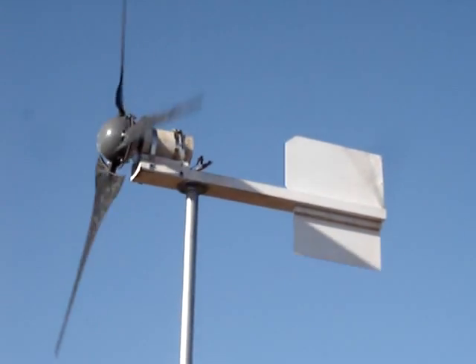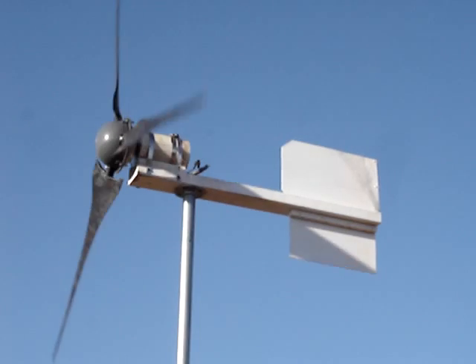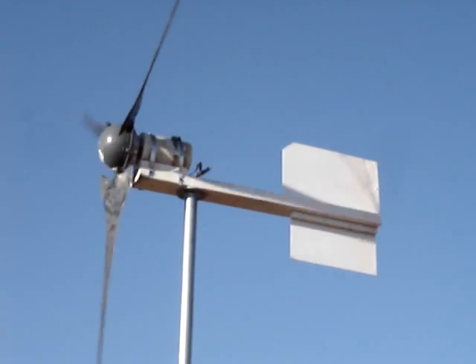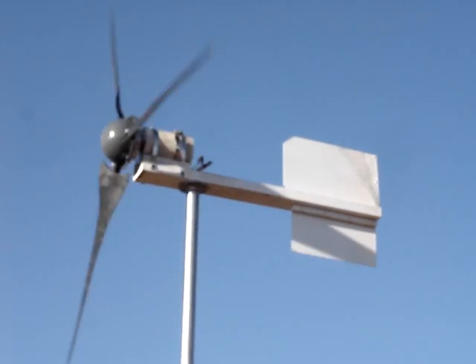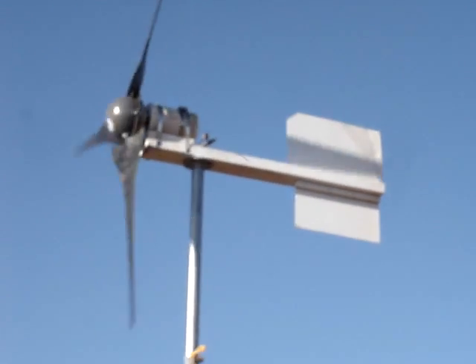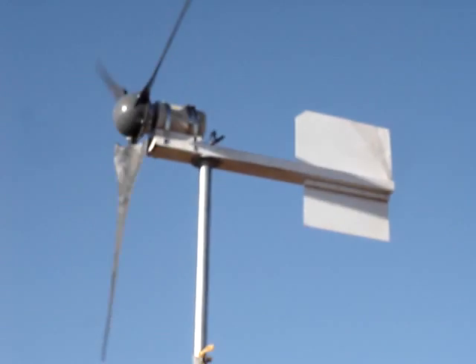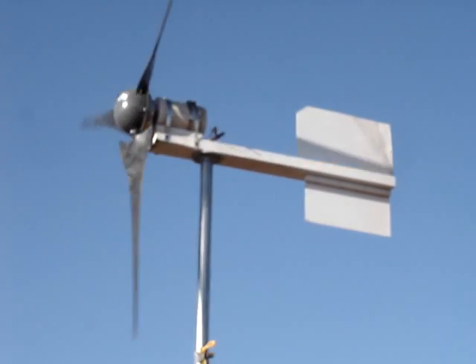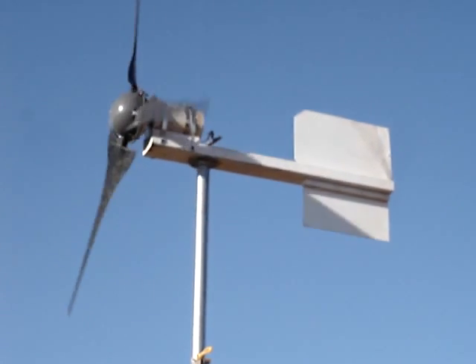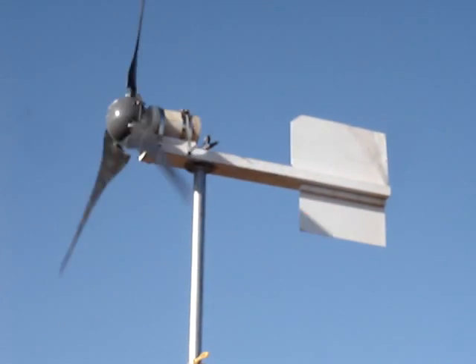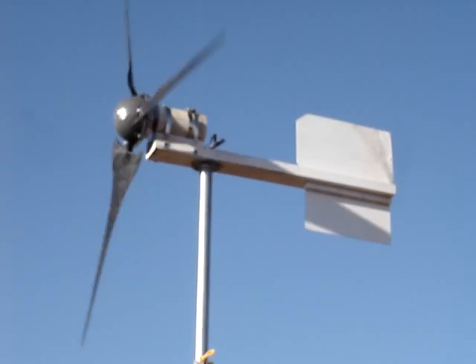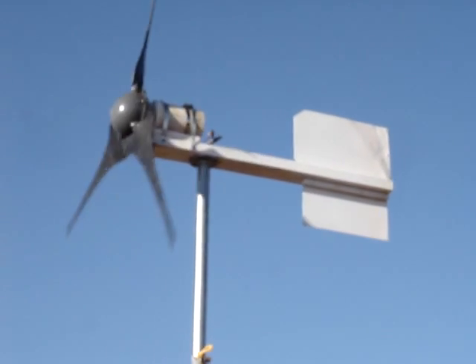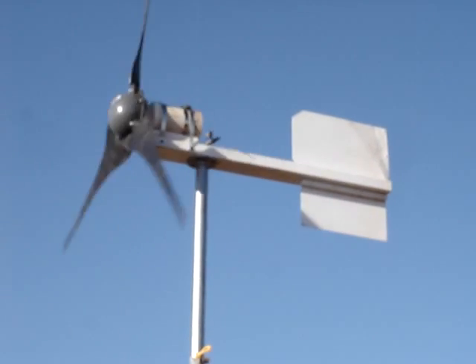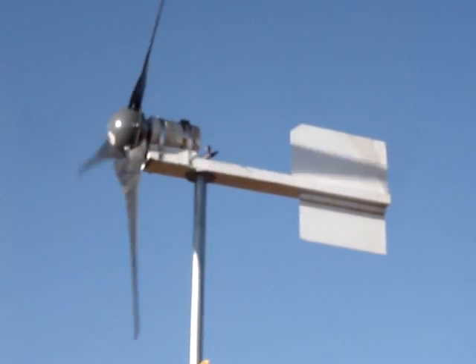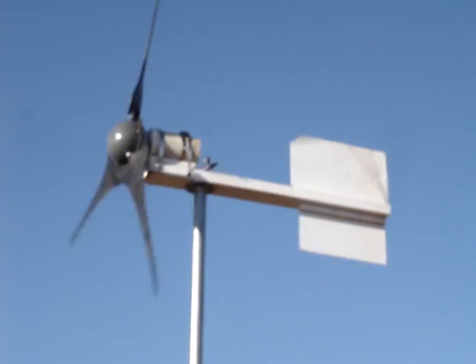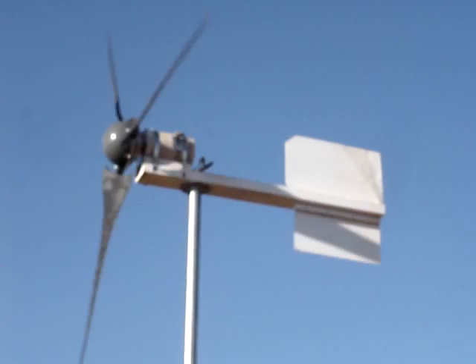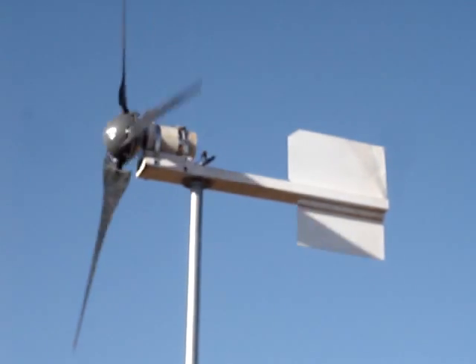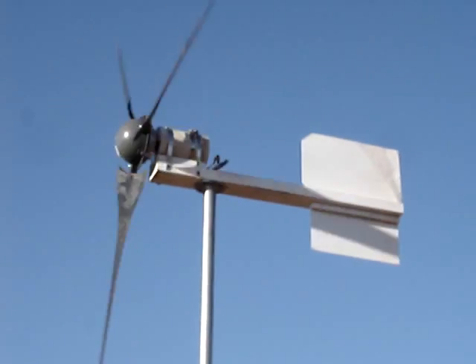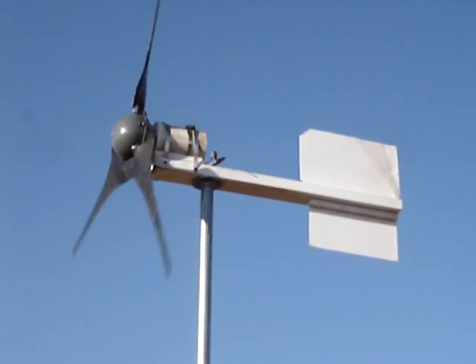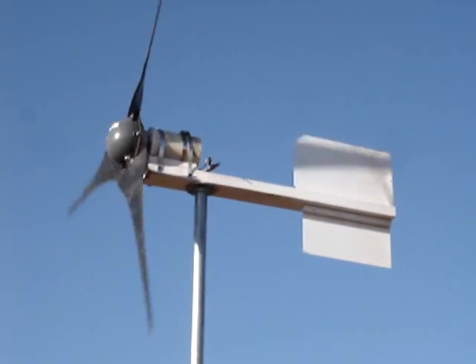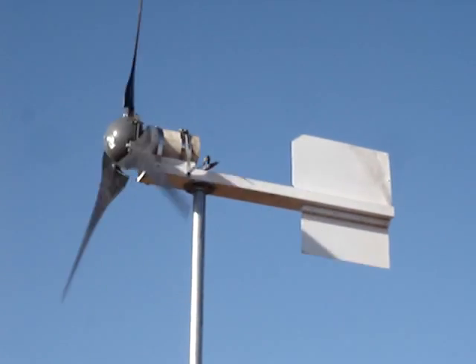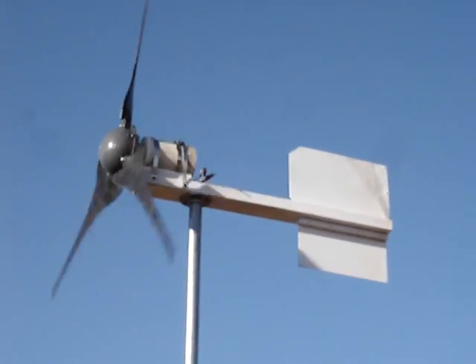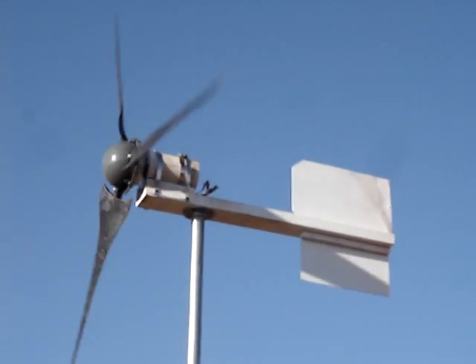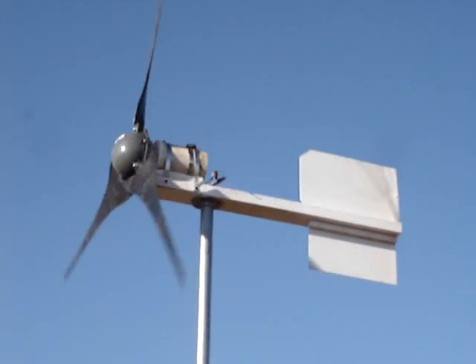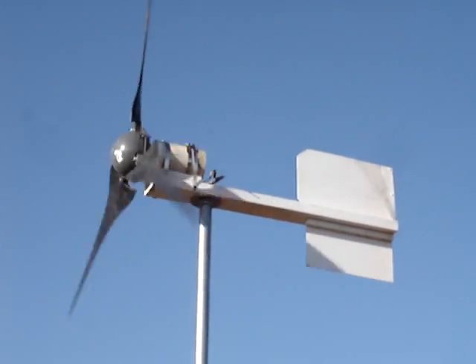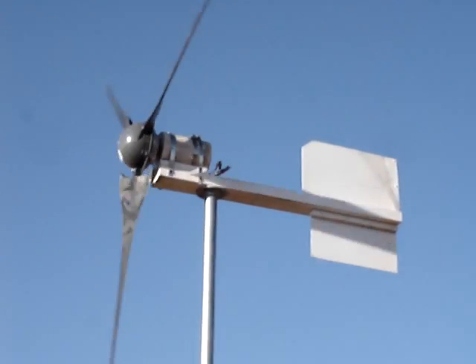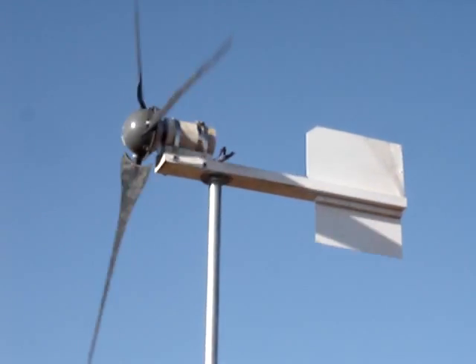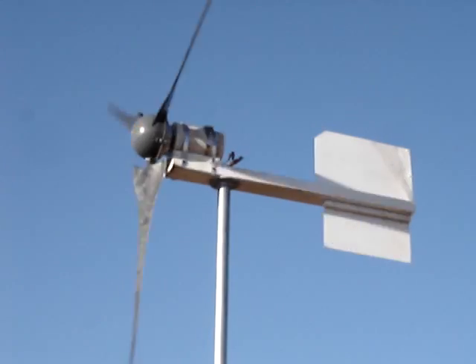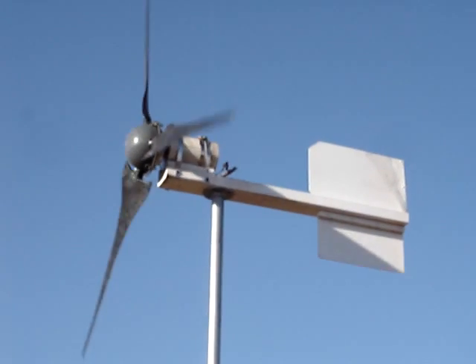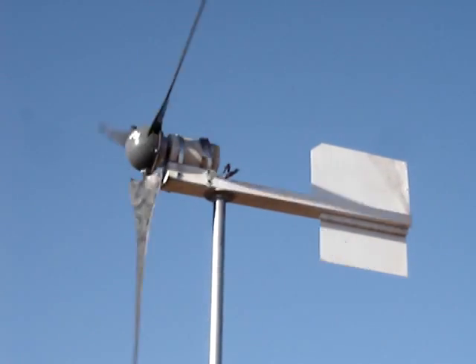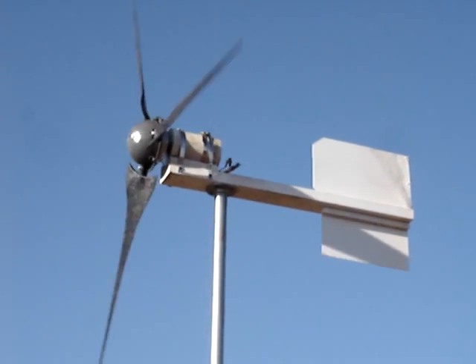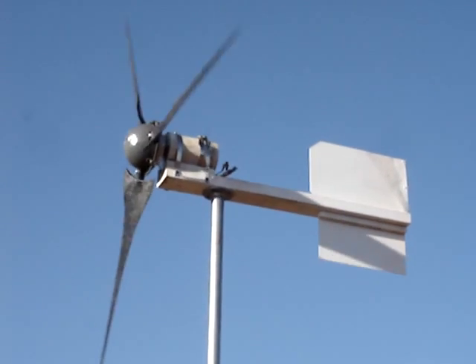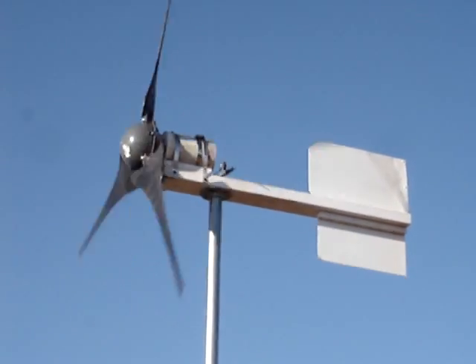I will include some pictures of how I mounted it on there, and it was actually quite simple. Interesting little modification I've made. Thanks for watching.